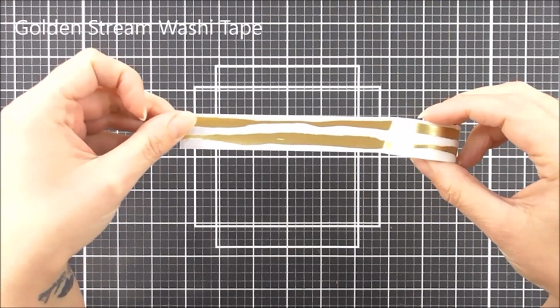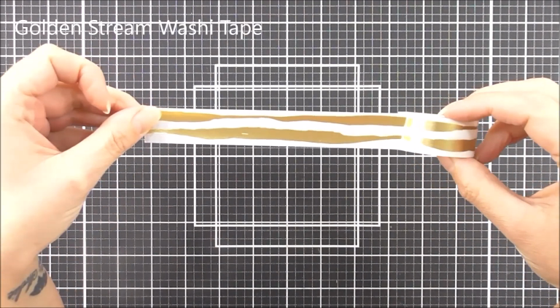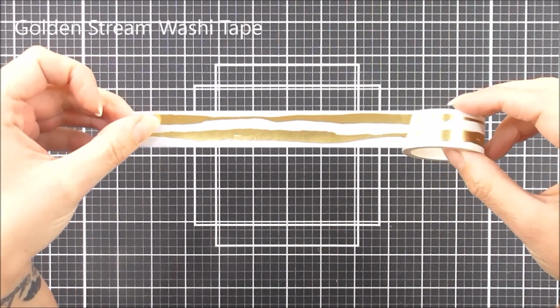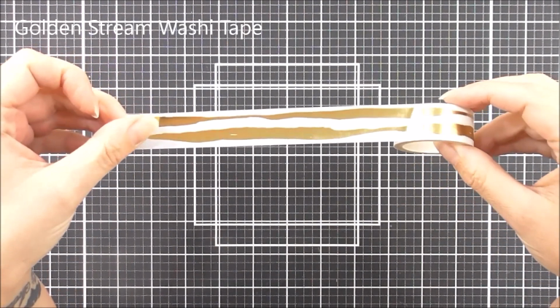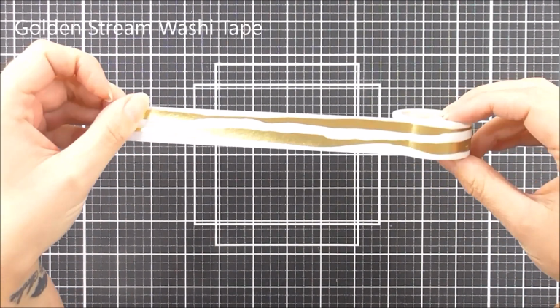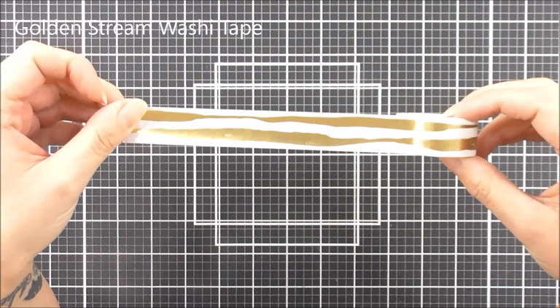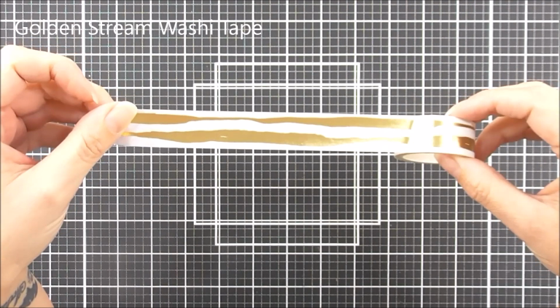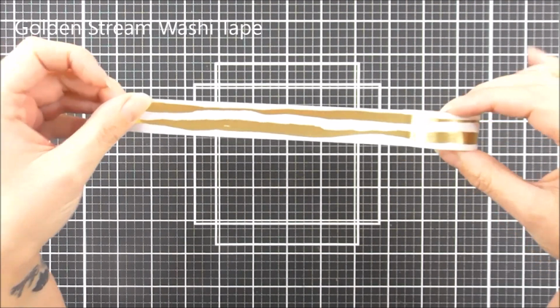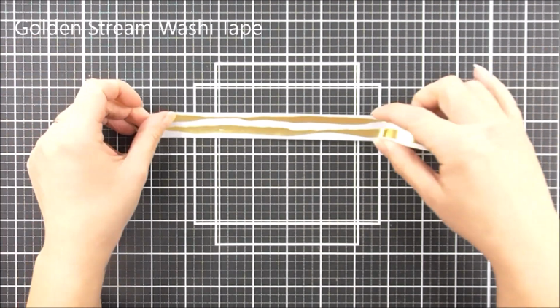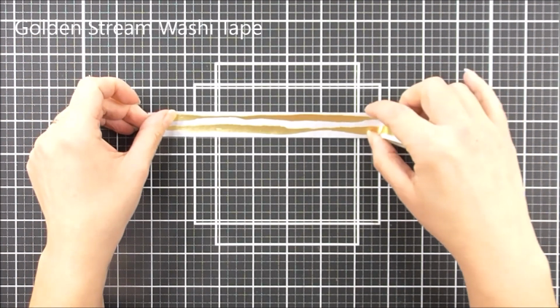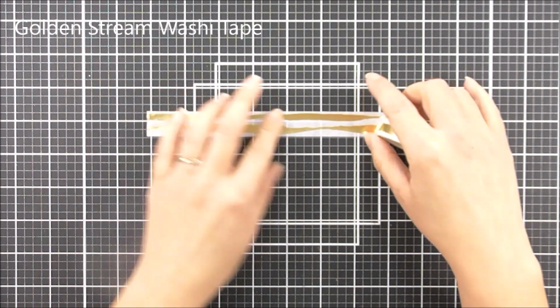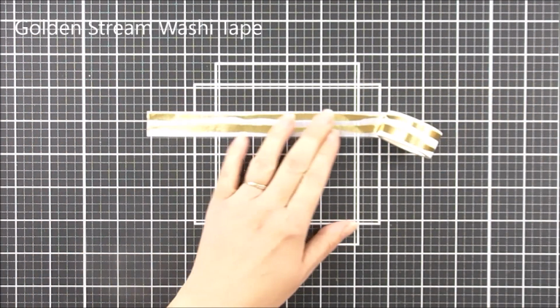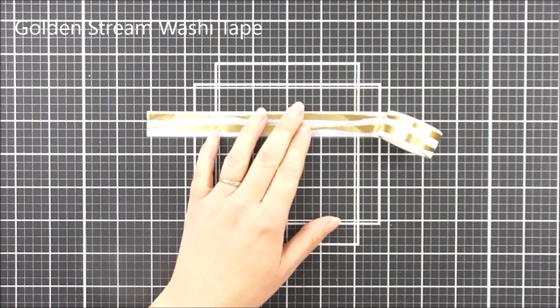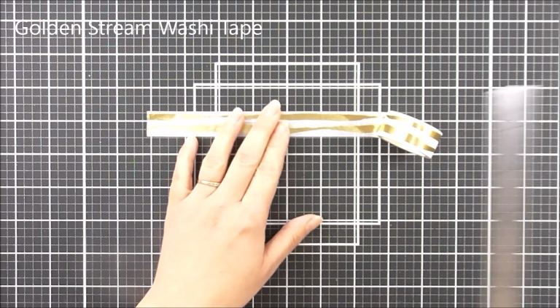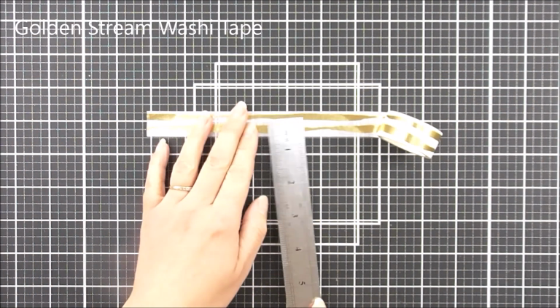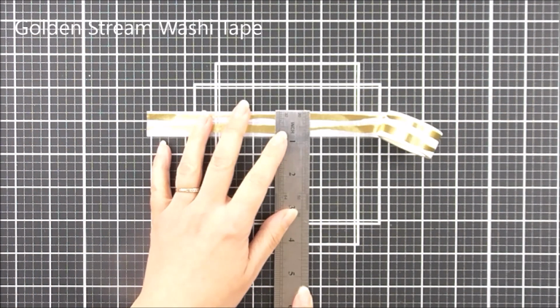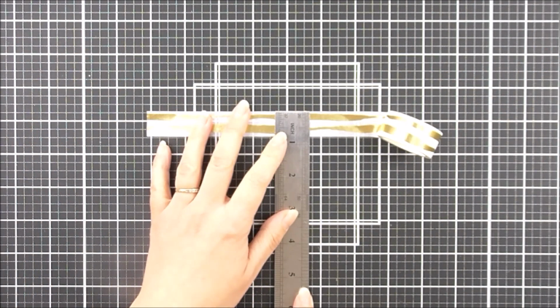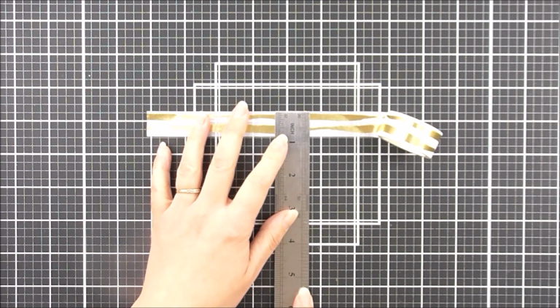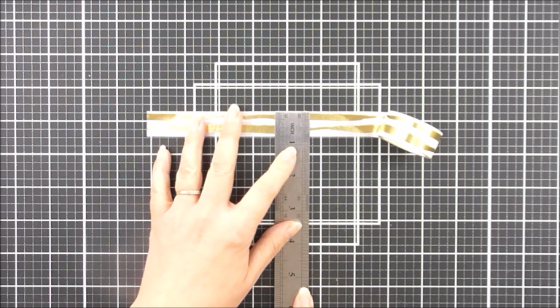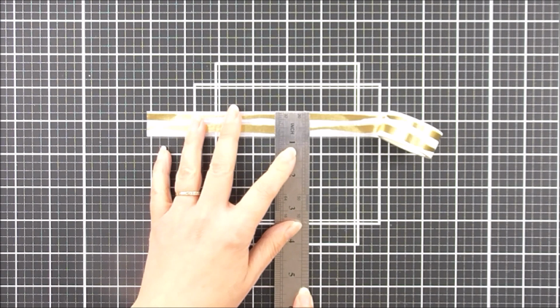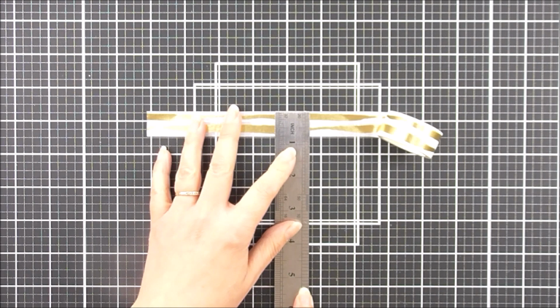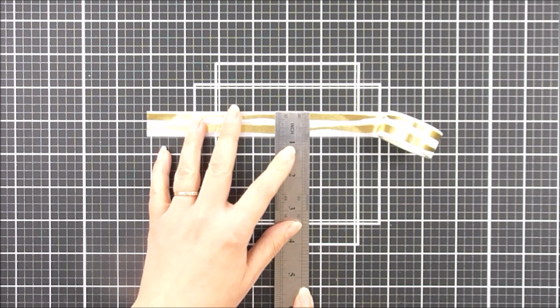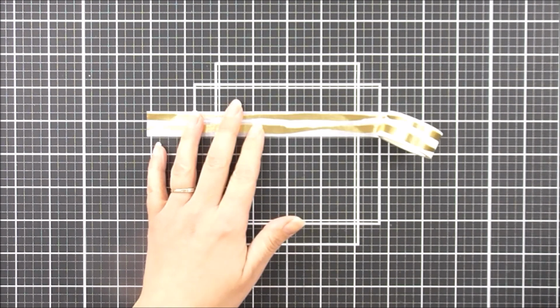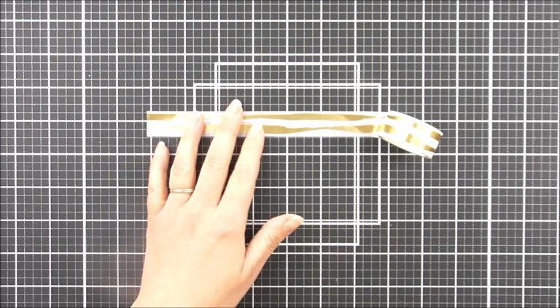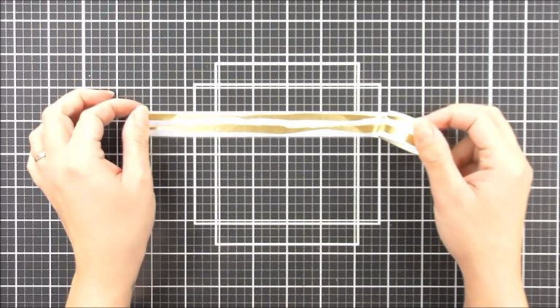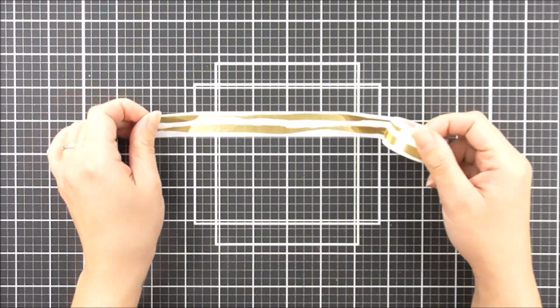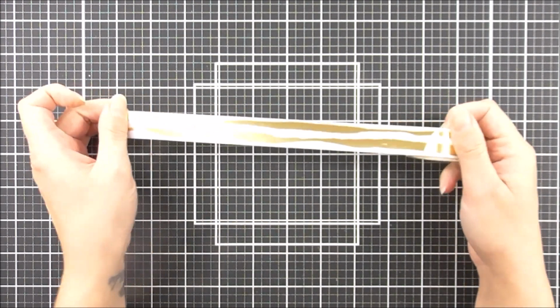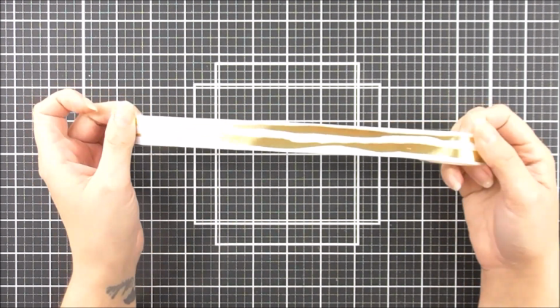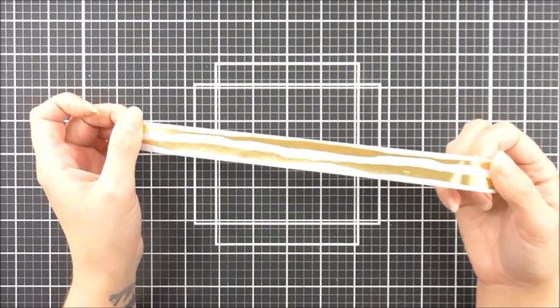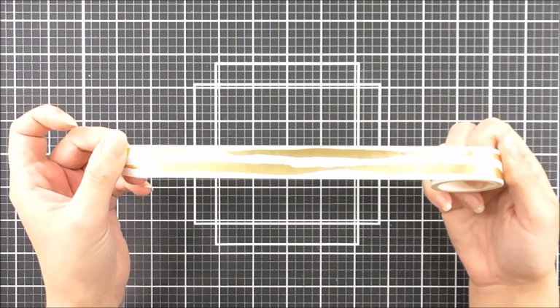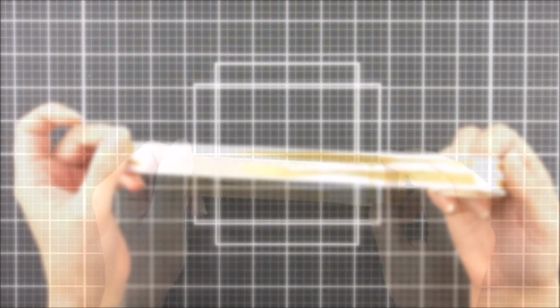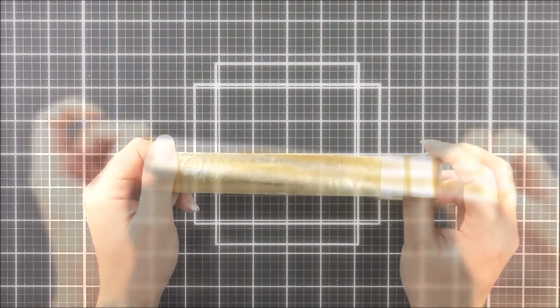Next up we have the Golden Stream Washi. So this one is the same effect as the one before, so it's white with the gold foil on it. This one's slightly thinner — it is 11 millimeters wide by 10 meters long.